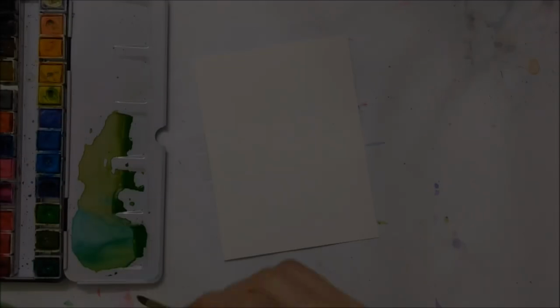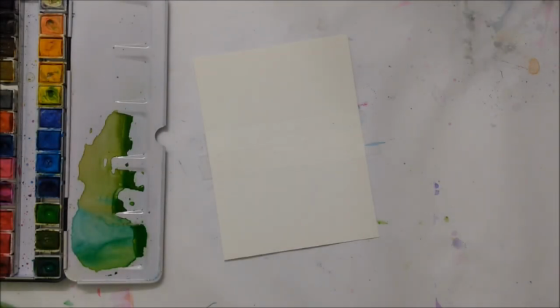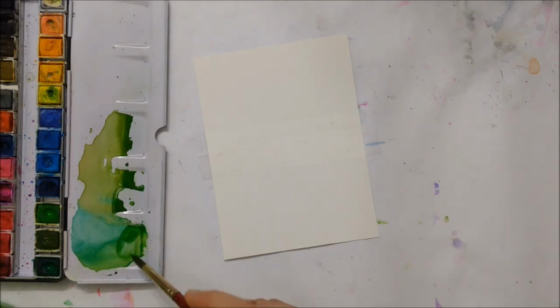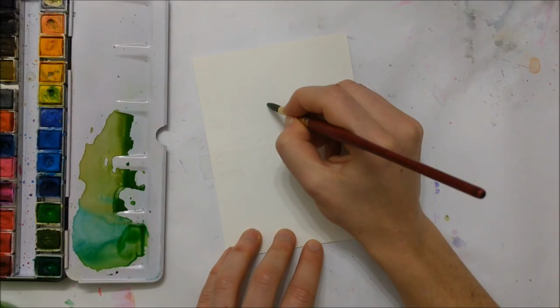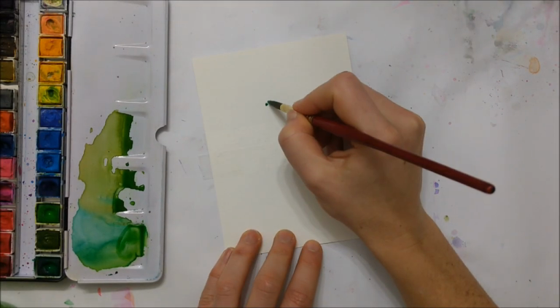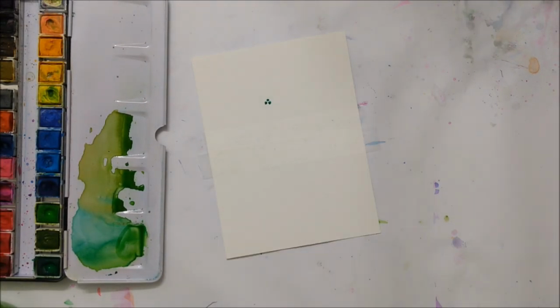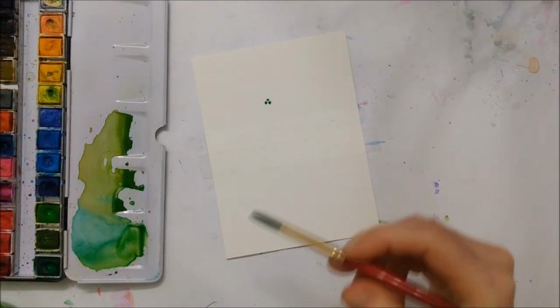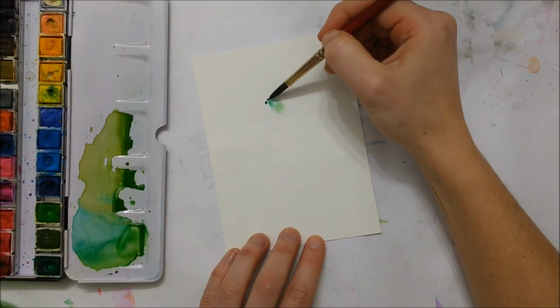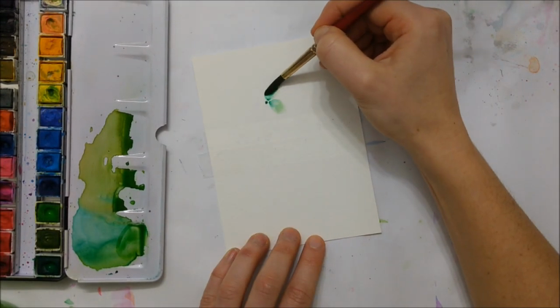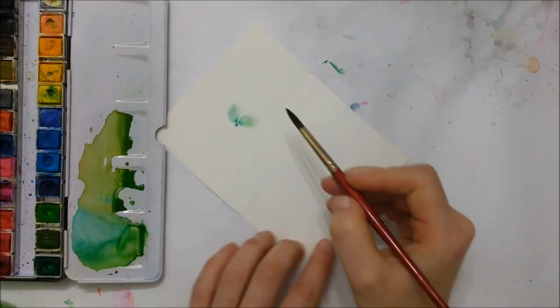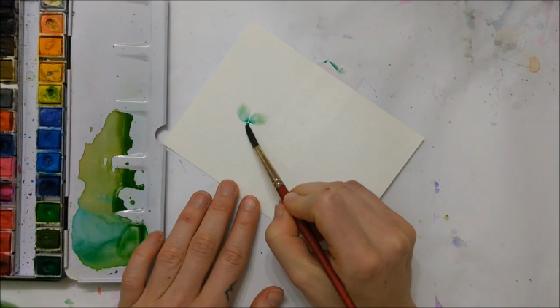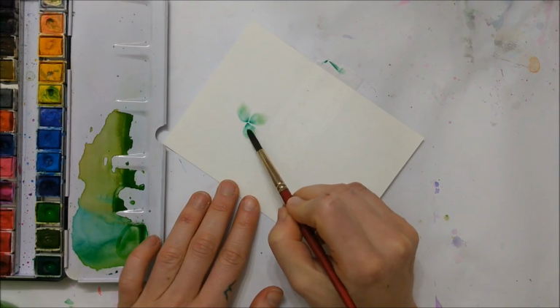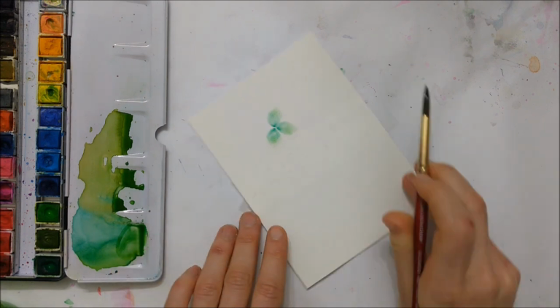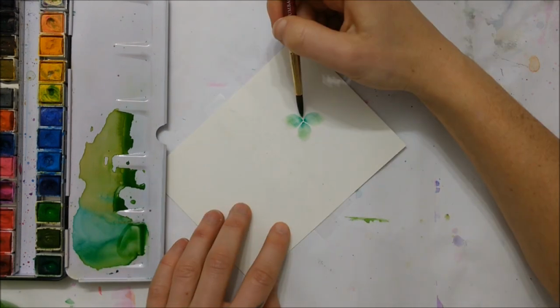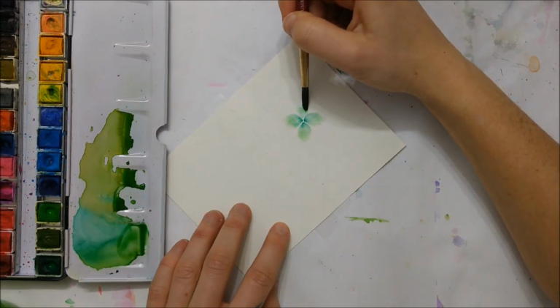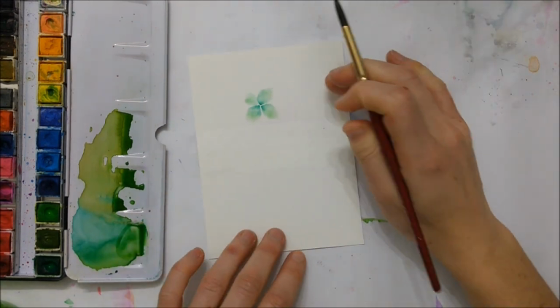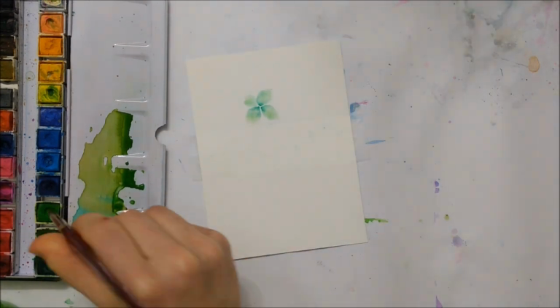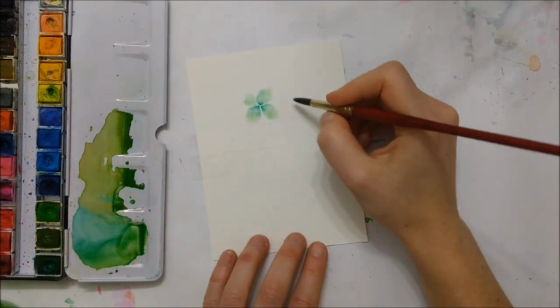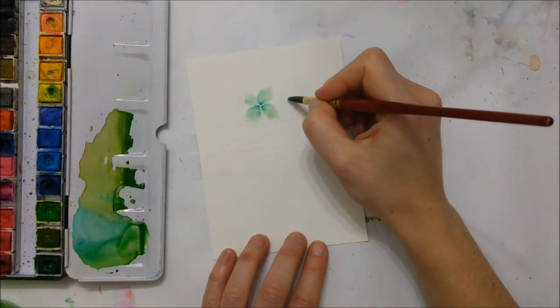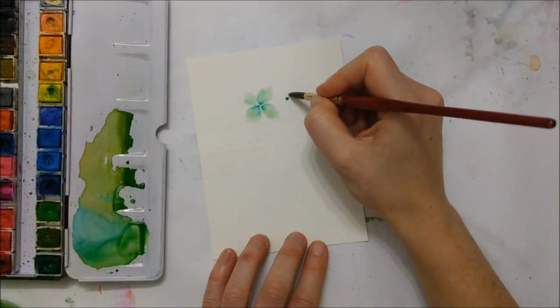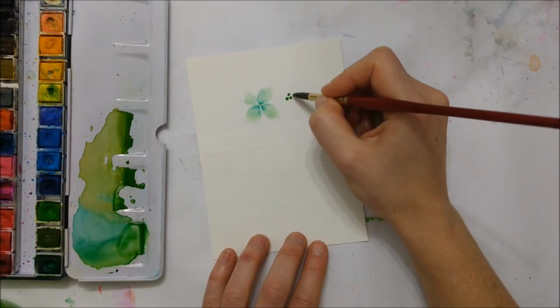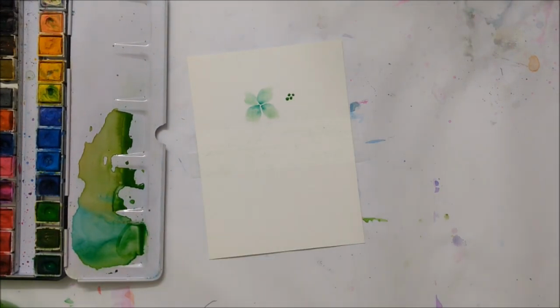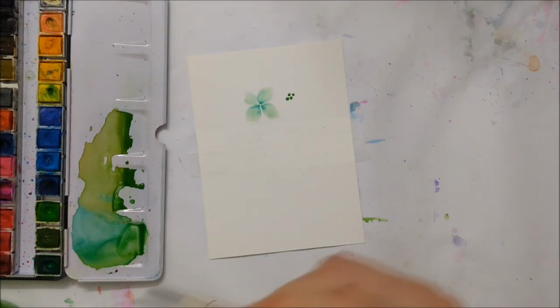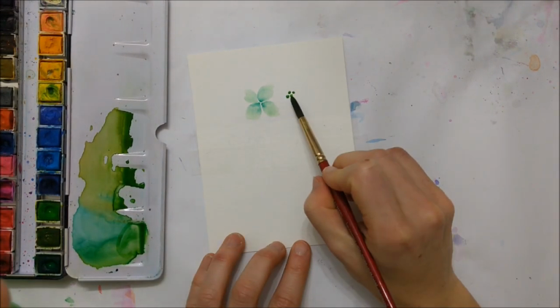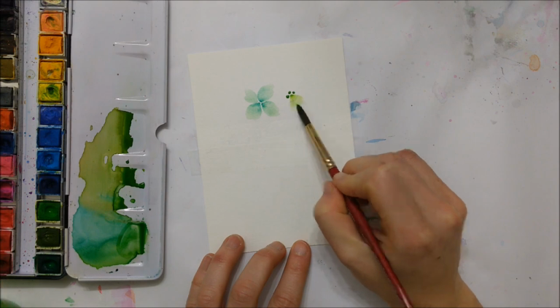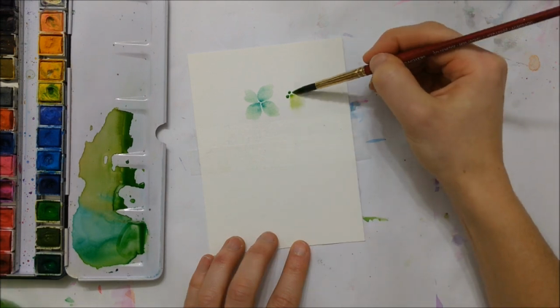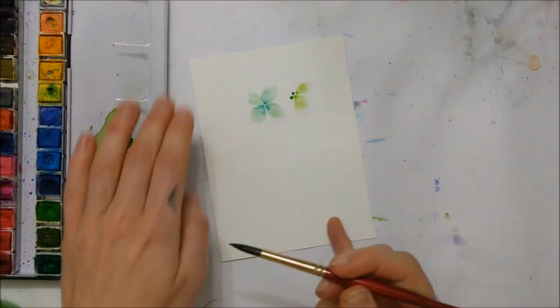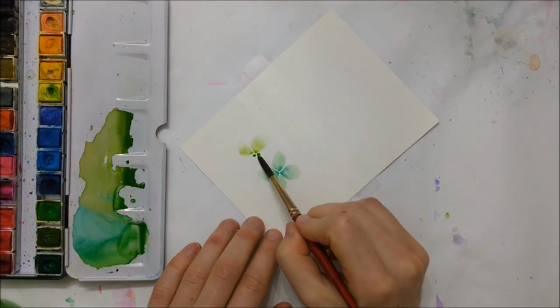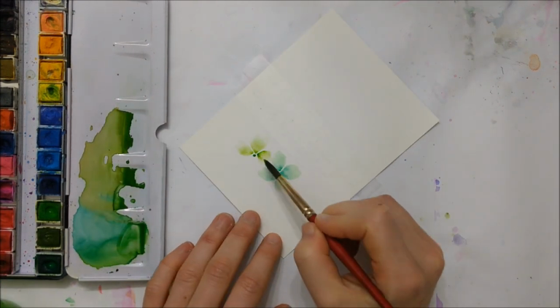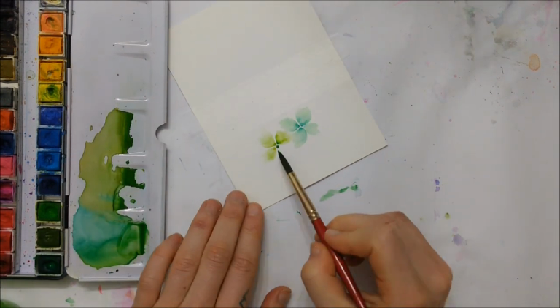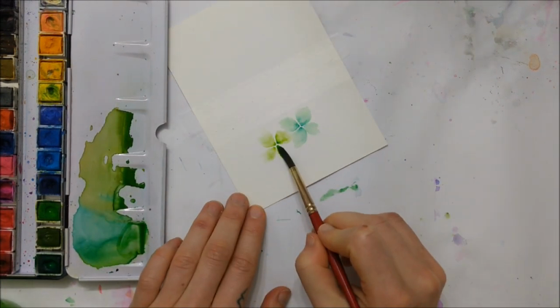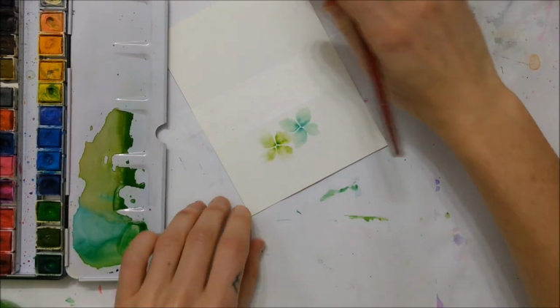Welcome to another Watercolor Wednesday everybody. Today we're getting in the St. Patrick's Day spirit and we are painting two different St. Patrick's Day cards that you can give to your friends and family if you celebrate the holiday.